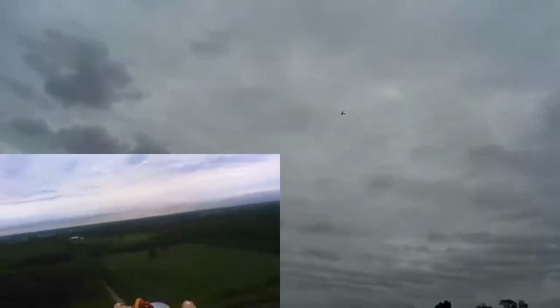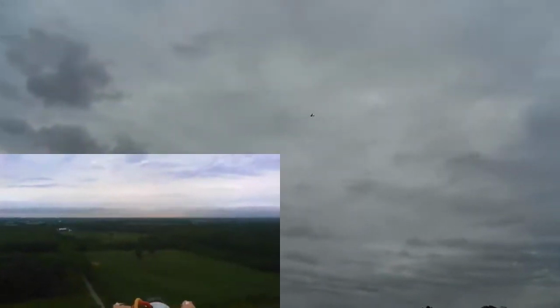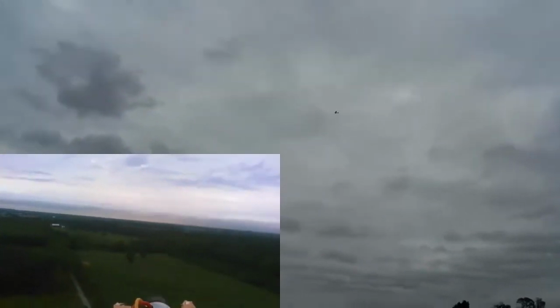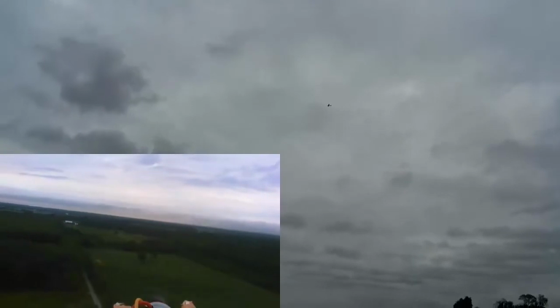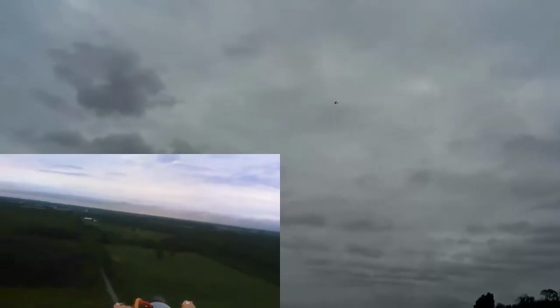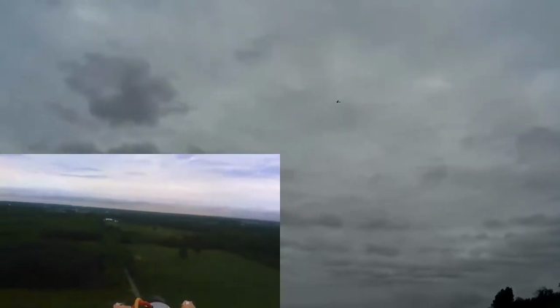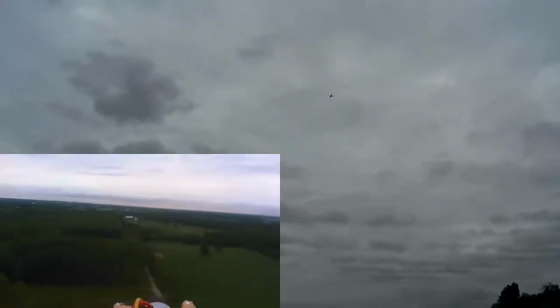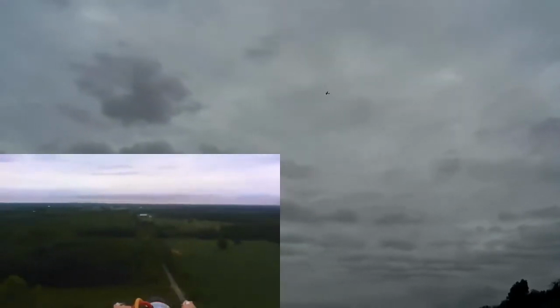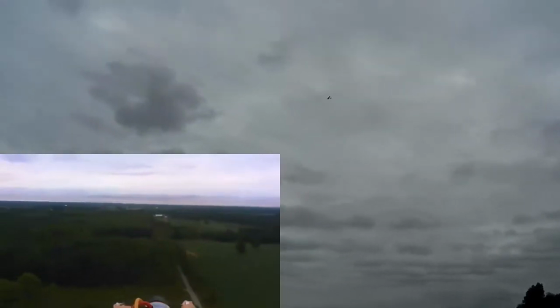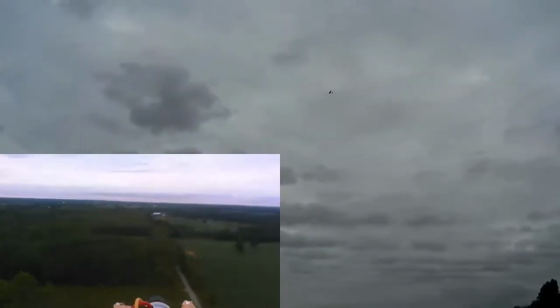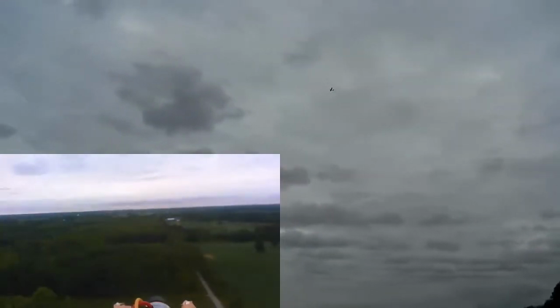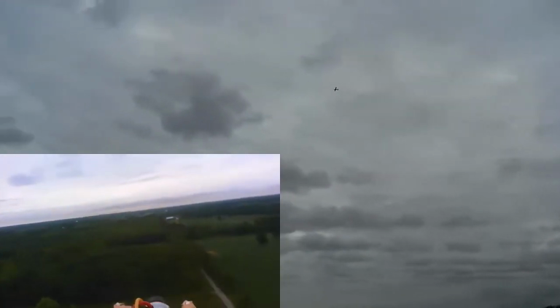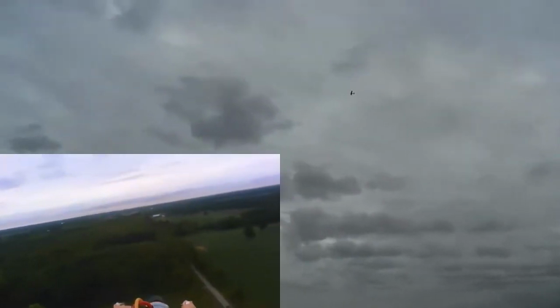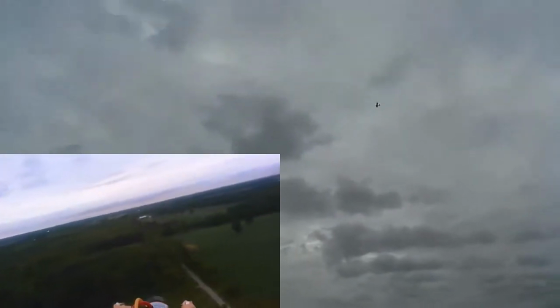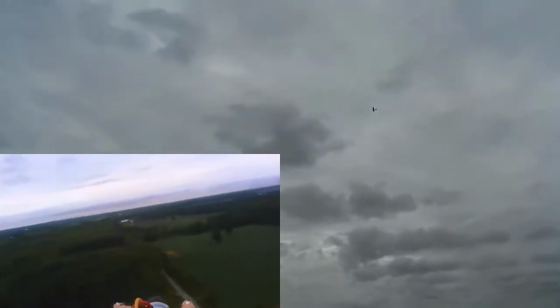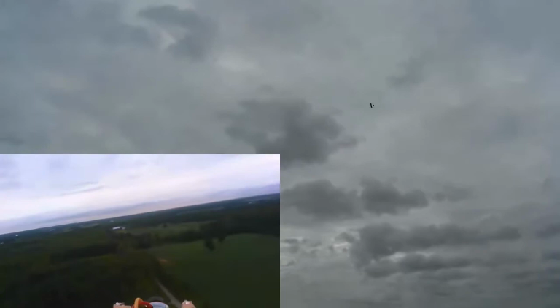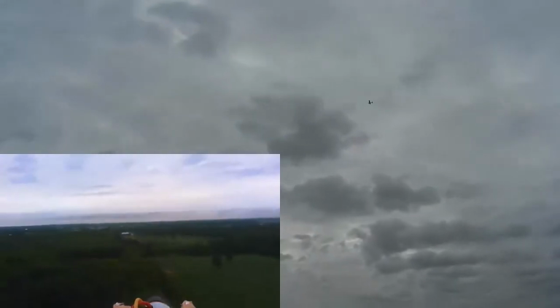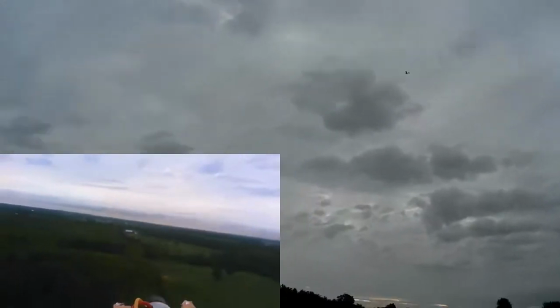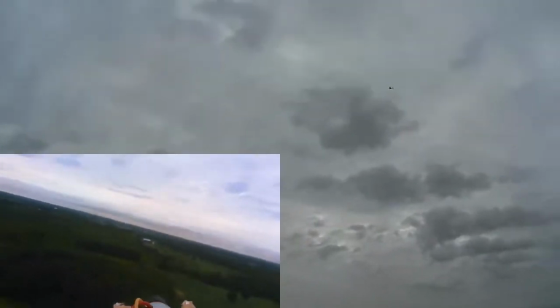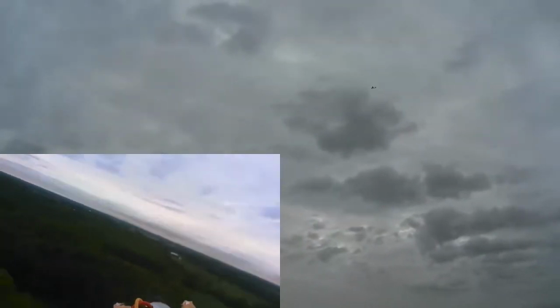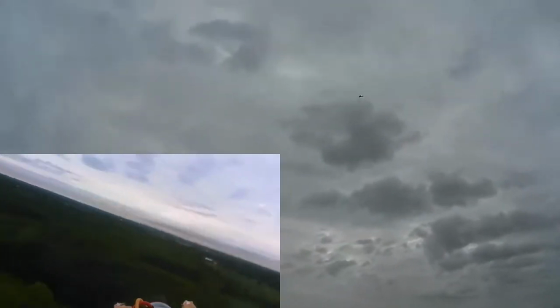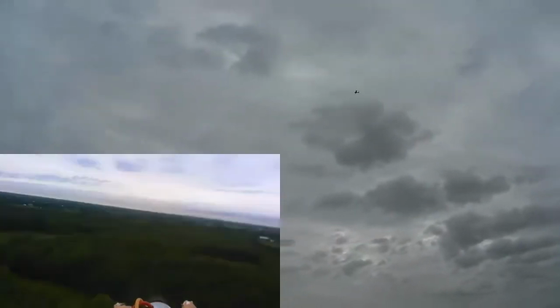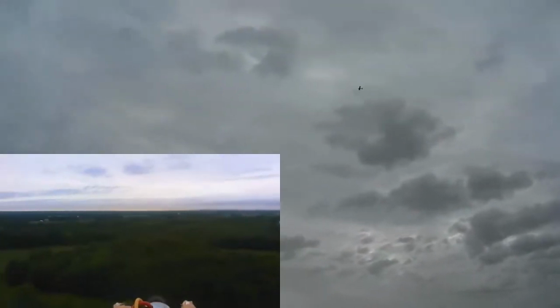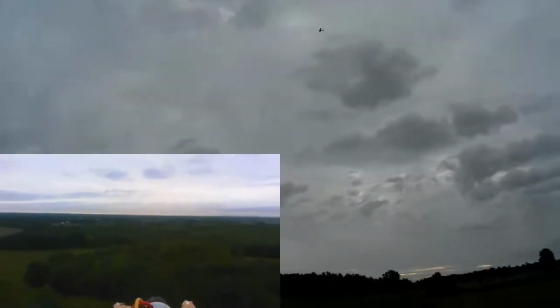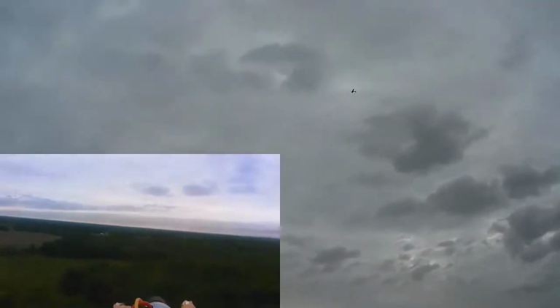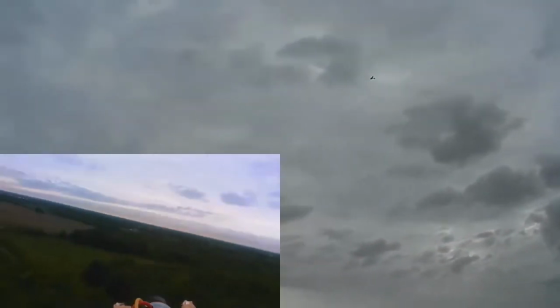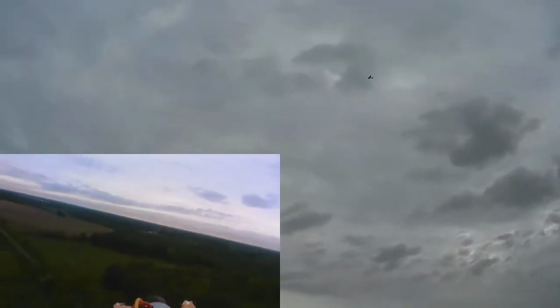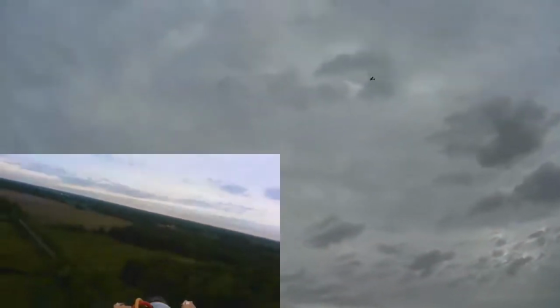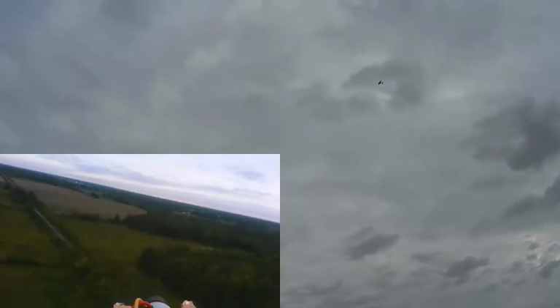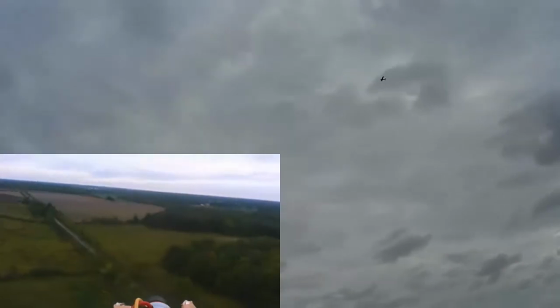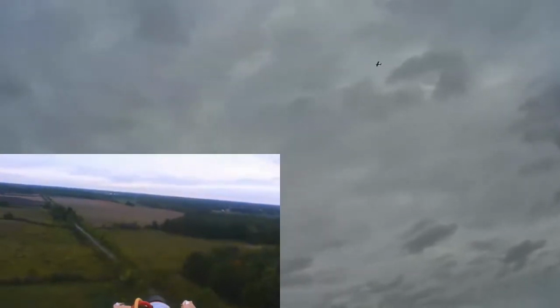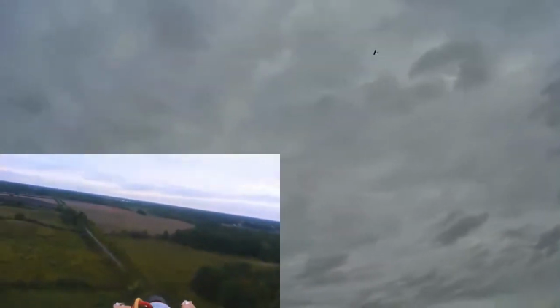I'm not running him at high throttle — I'm running him fairly low here, except when I'm doing the loops when I punch the power up a bit. Otherwise I'm flying him at quite low throttle.